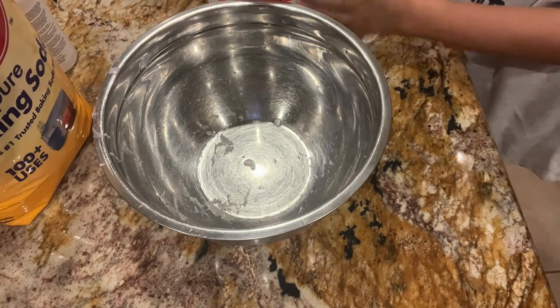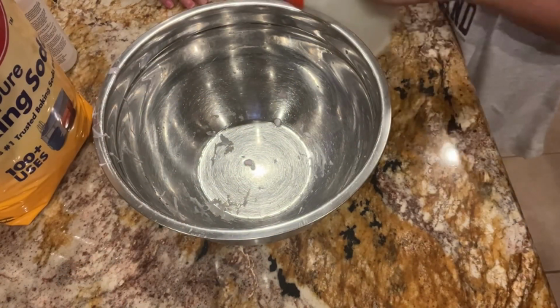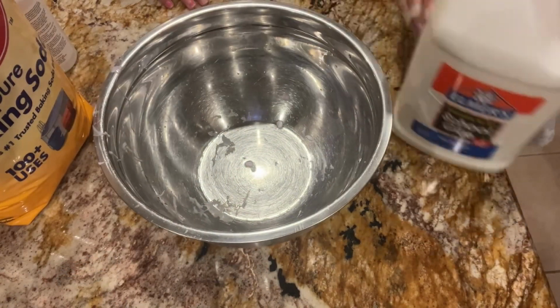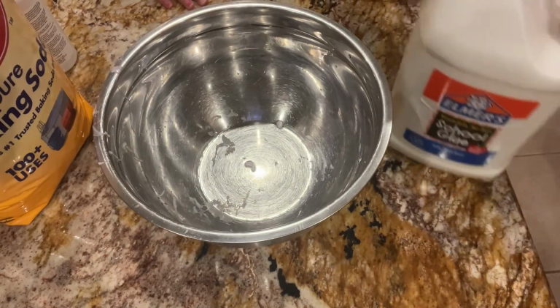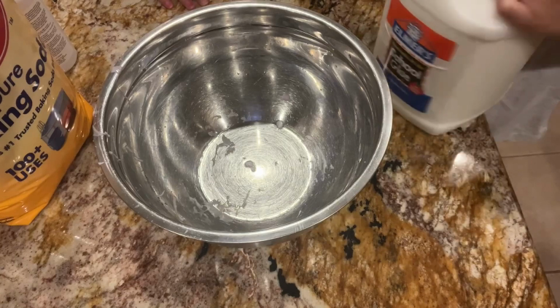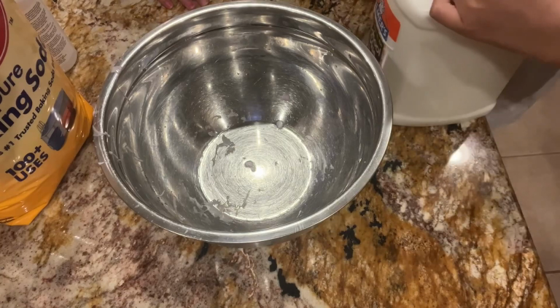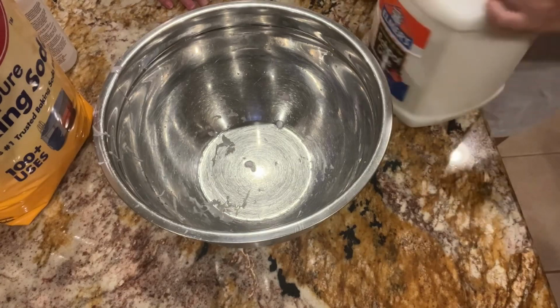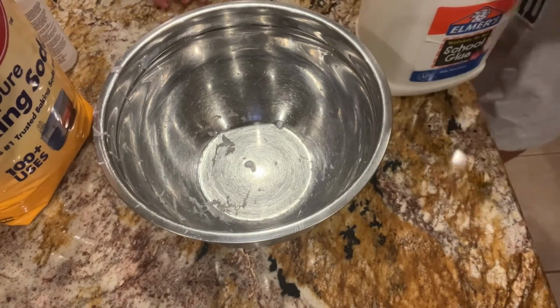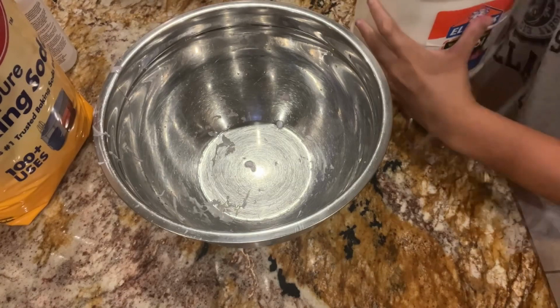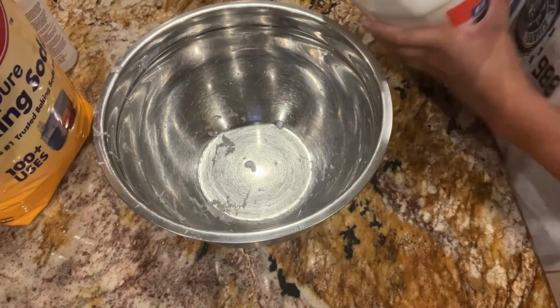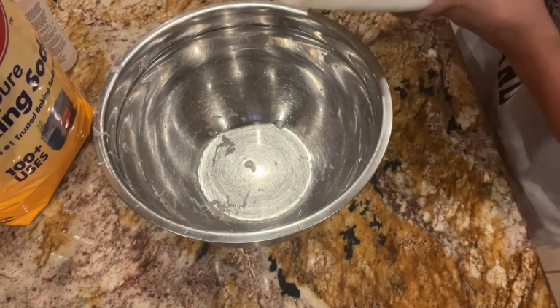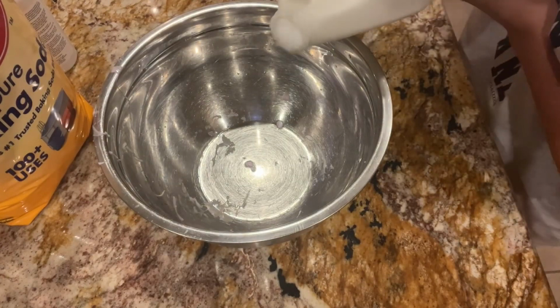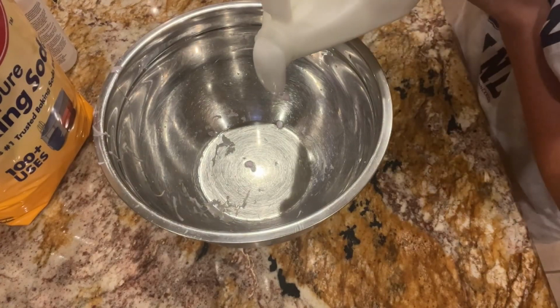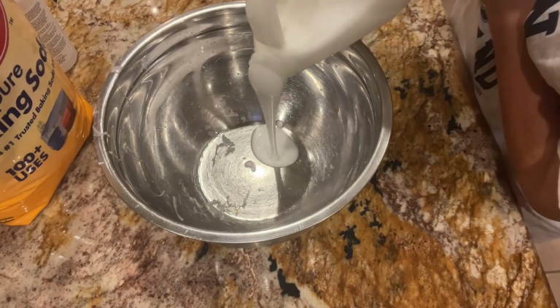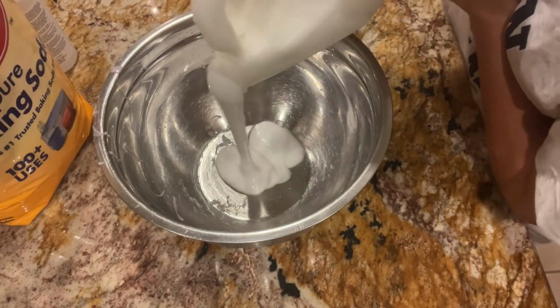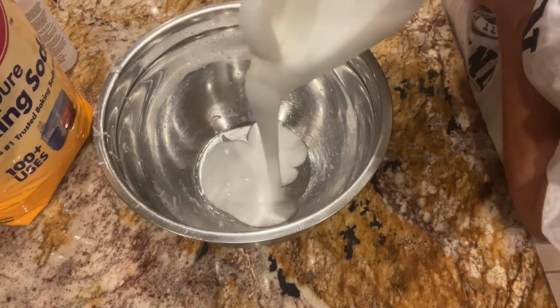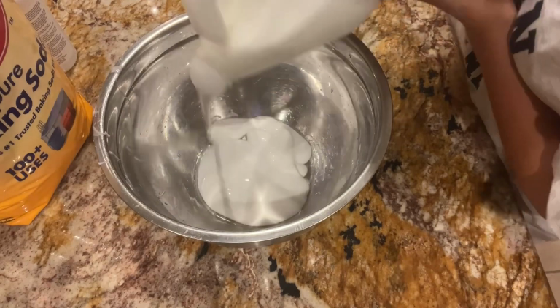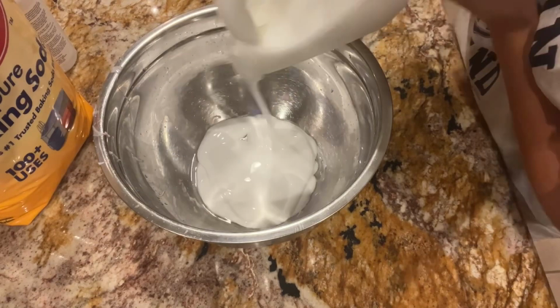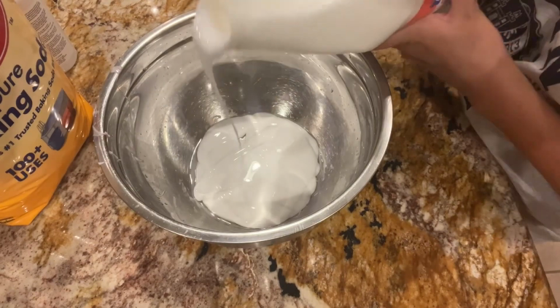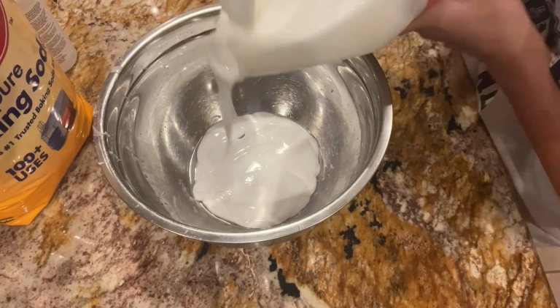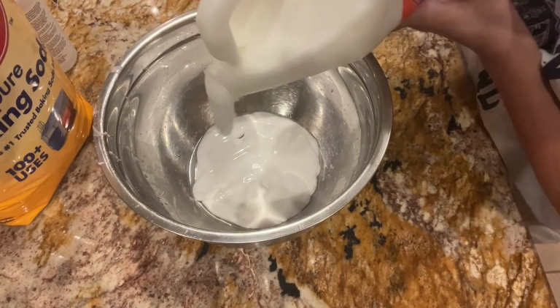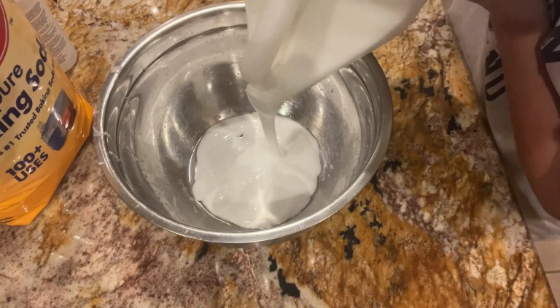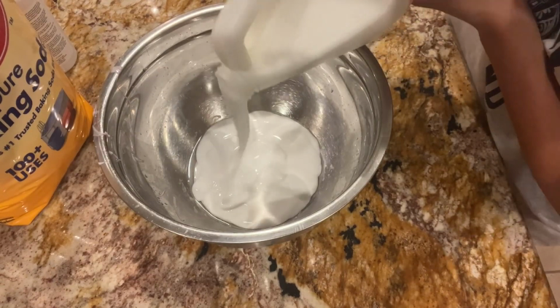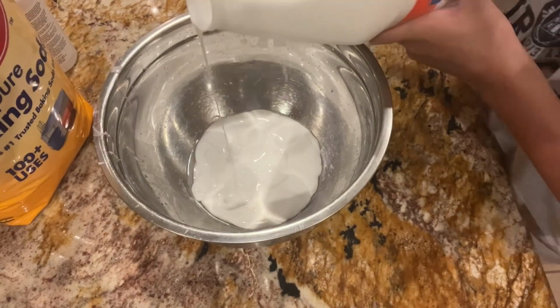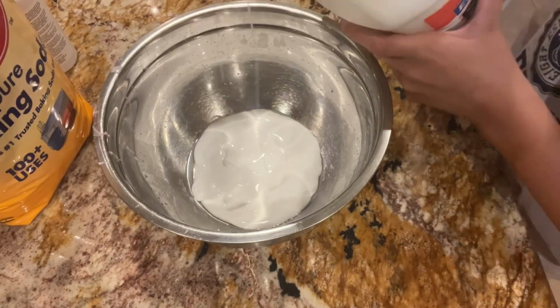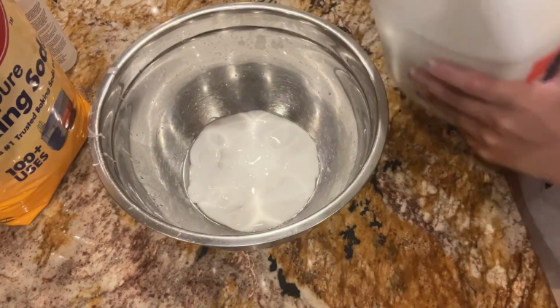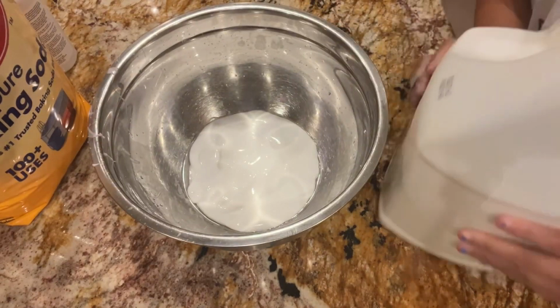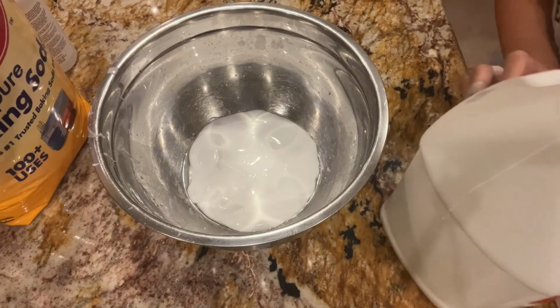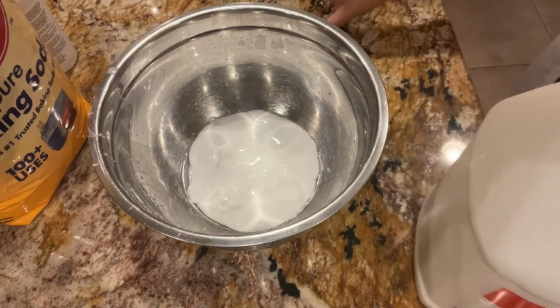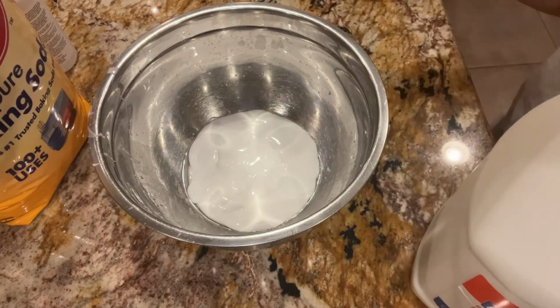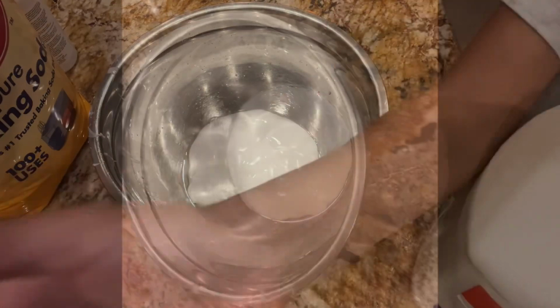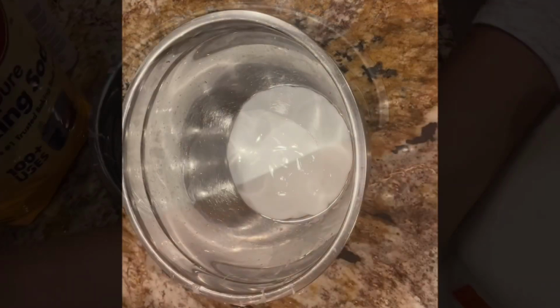We're gonna put a pretty good amount of glue in. Sorry that the bowl is kind of dirty — we kind of already did a test run just to make sure that we did it right.